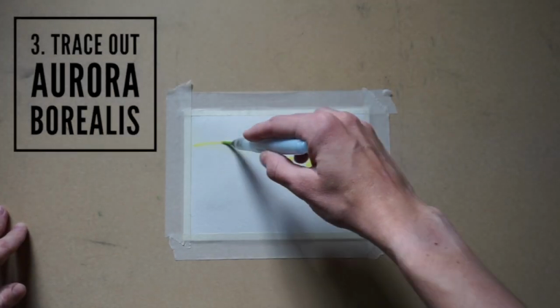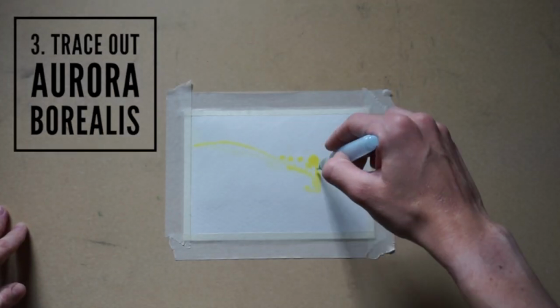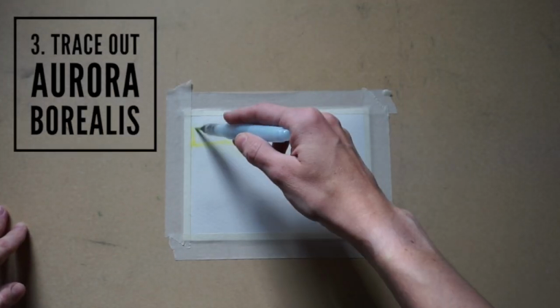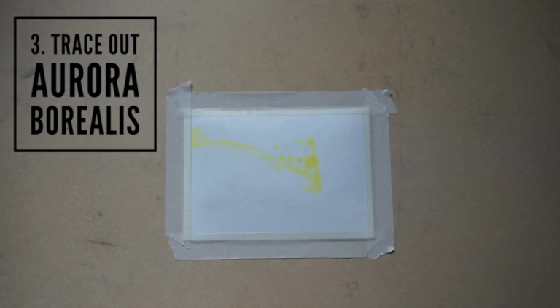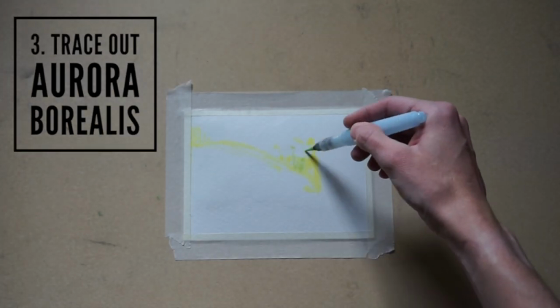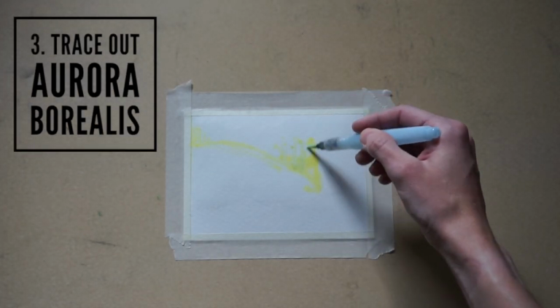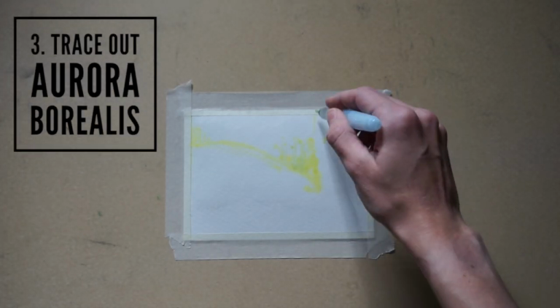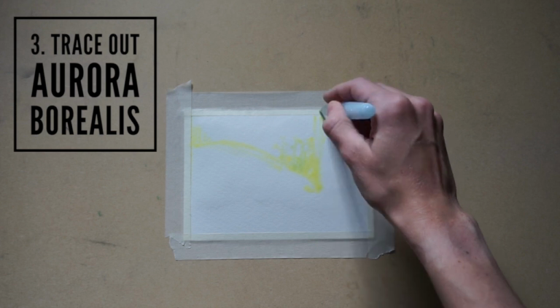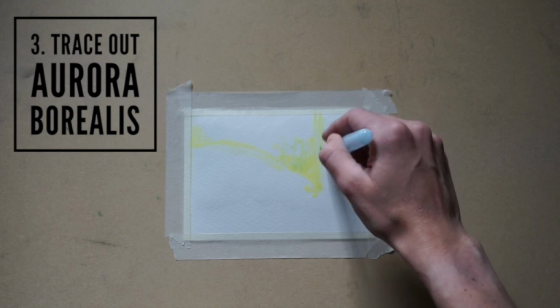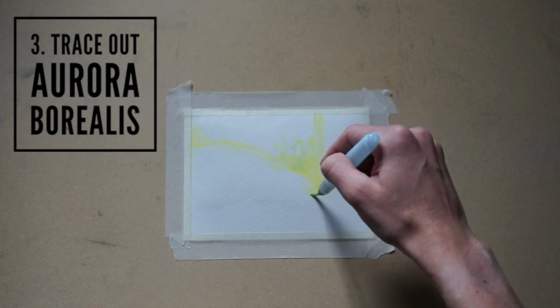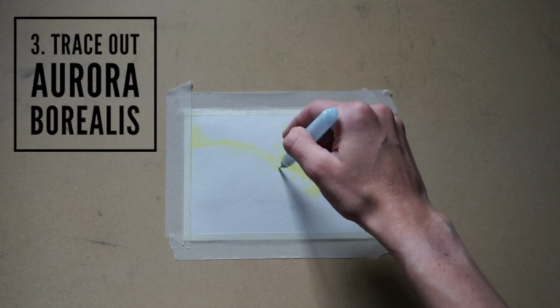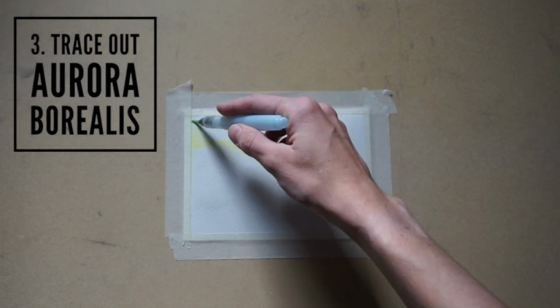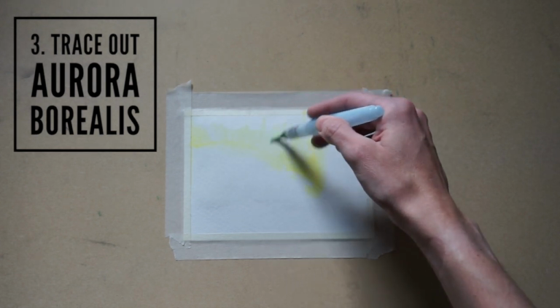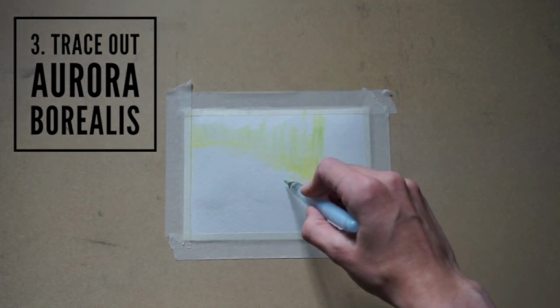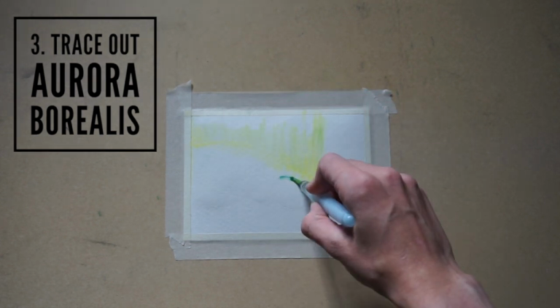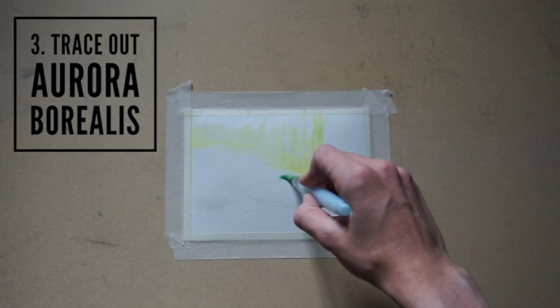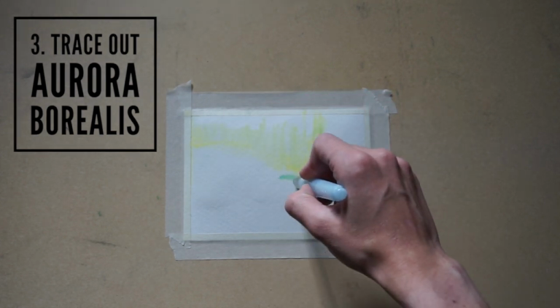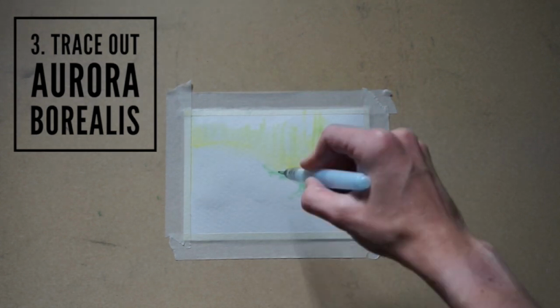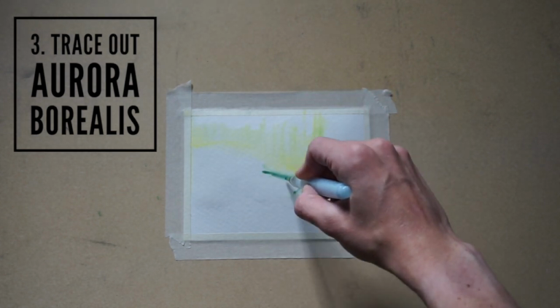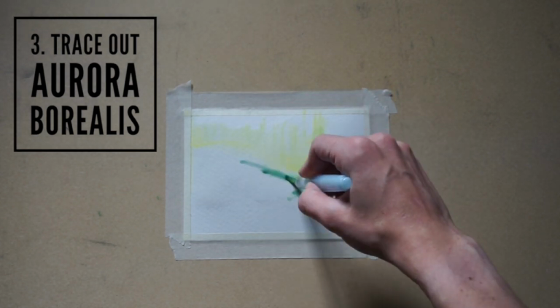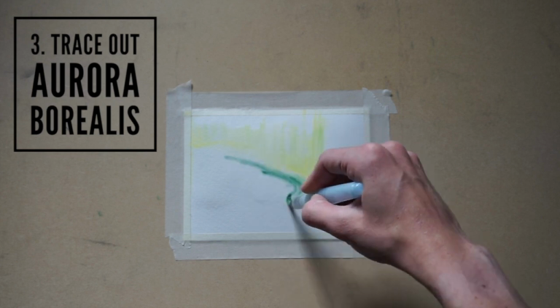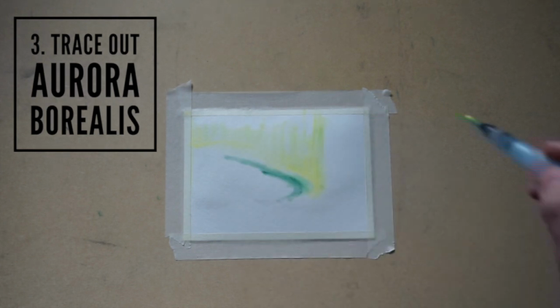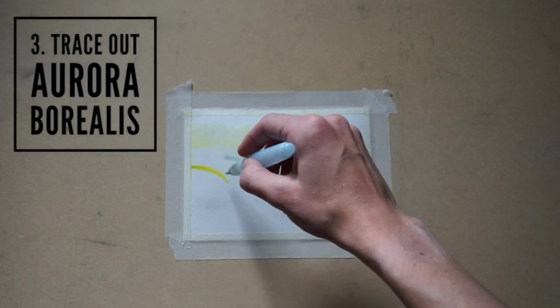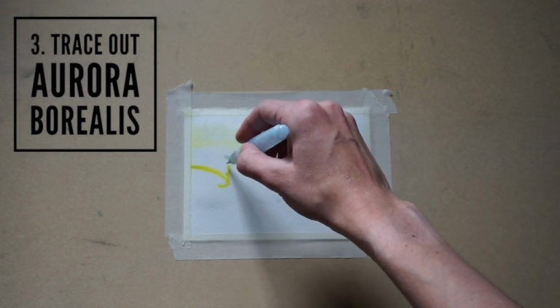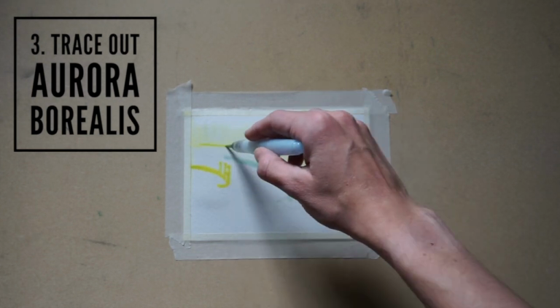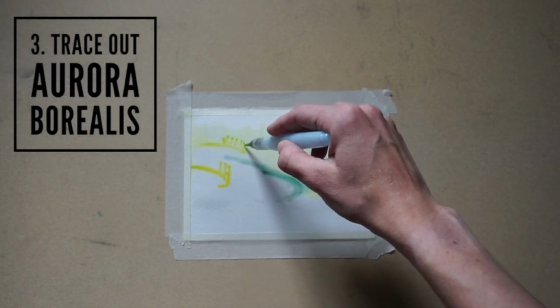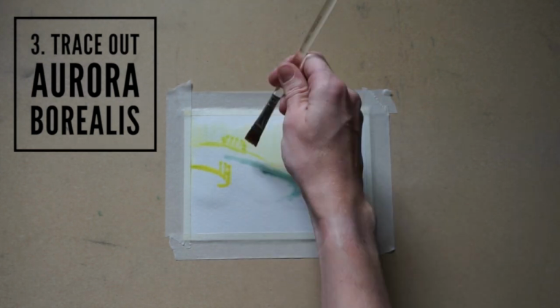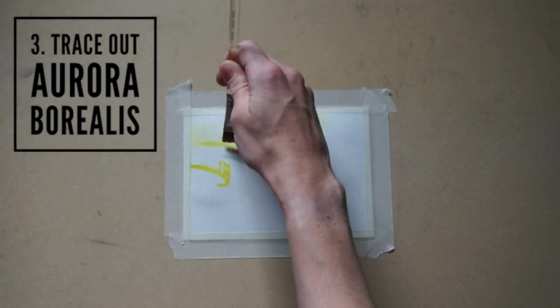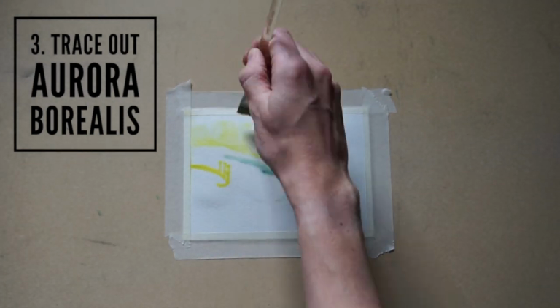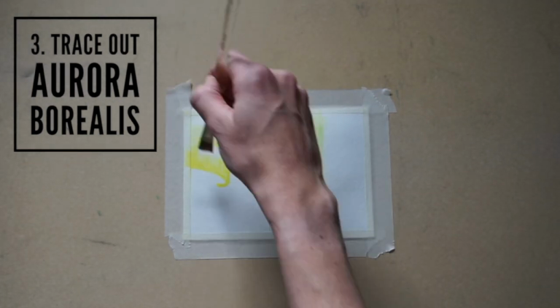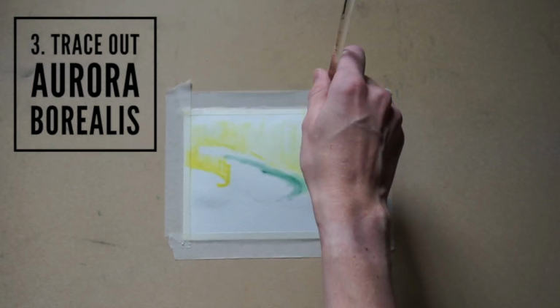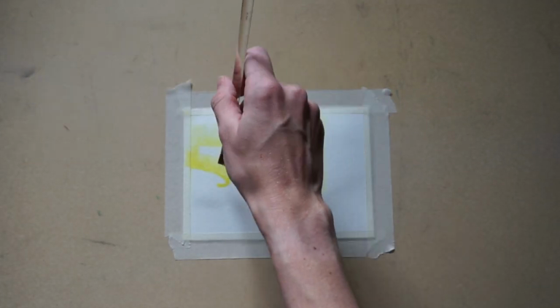The next thing I do is trace out the aurora borealis. It's really important when you're using watercolor that you figure out what's your lightest area on your painting and trace that out first so you don't get any darker colors in that area.